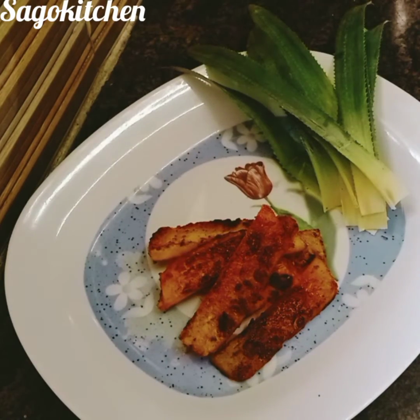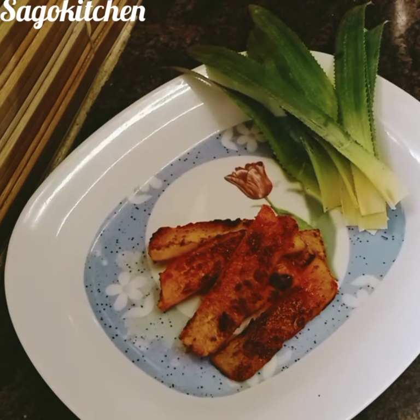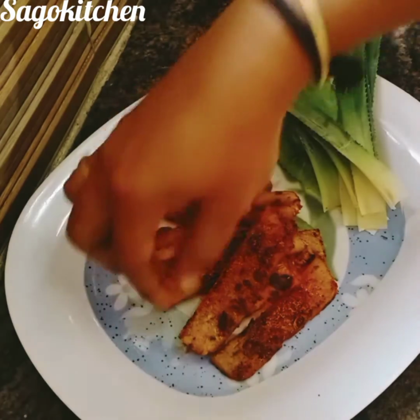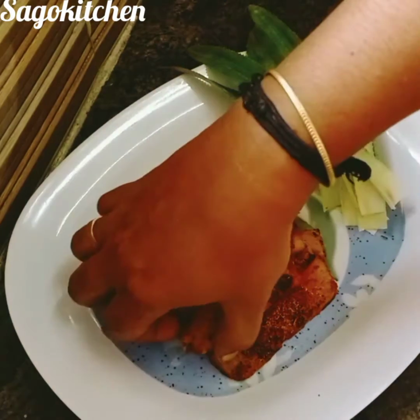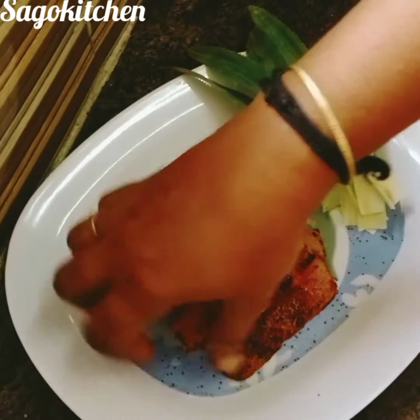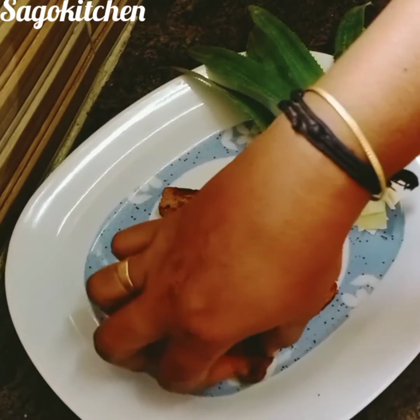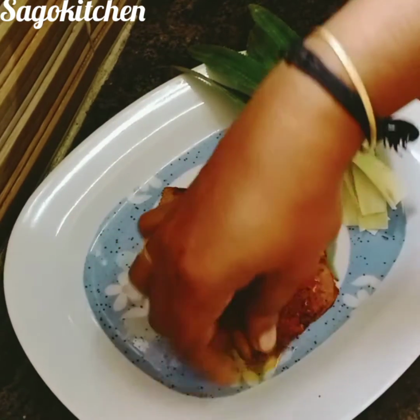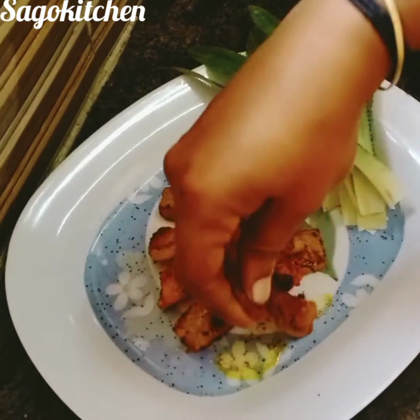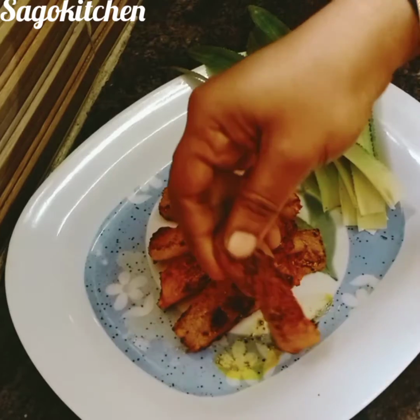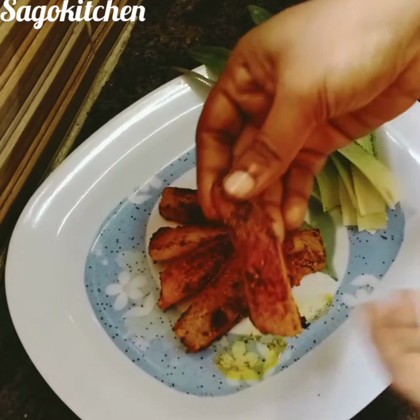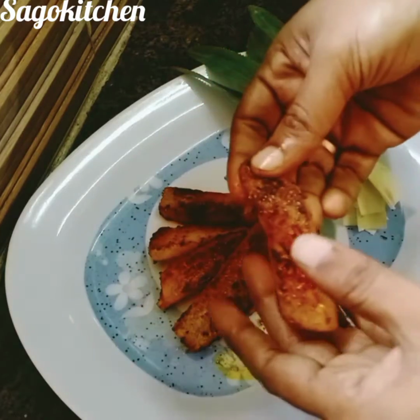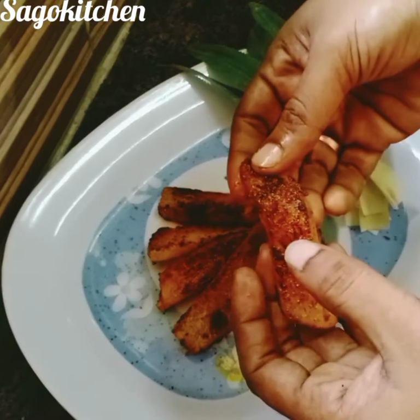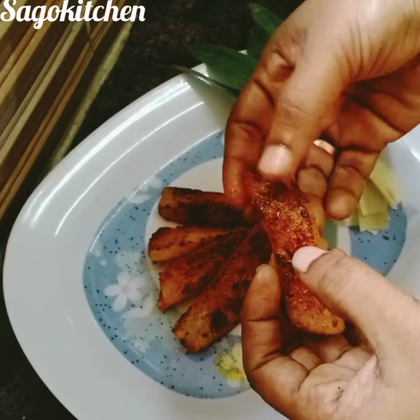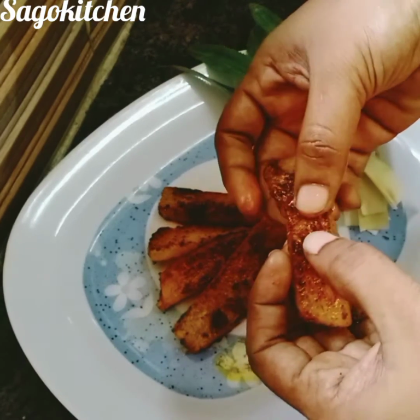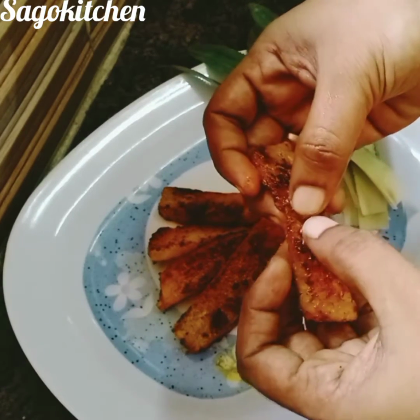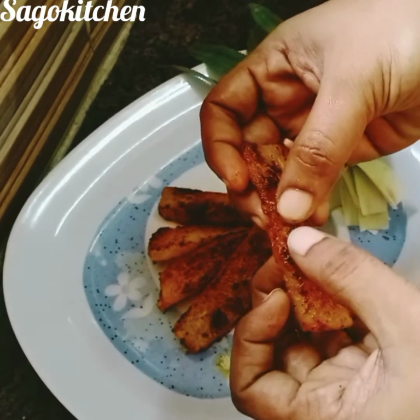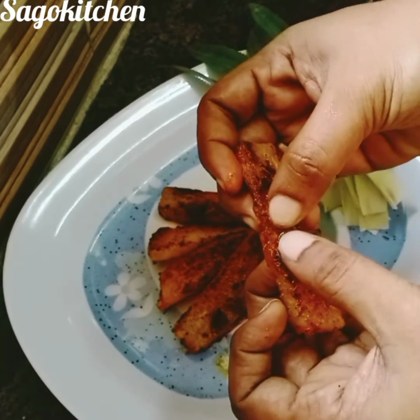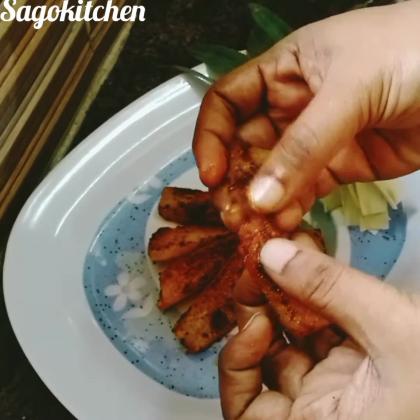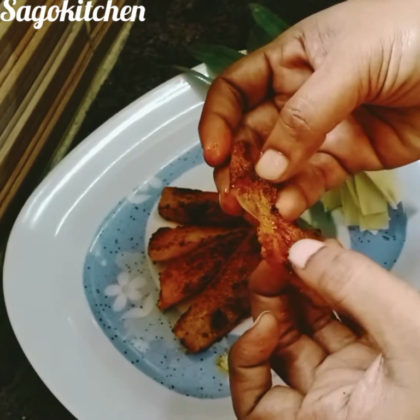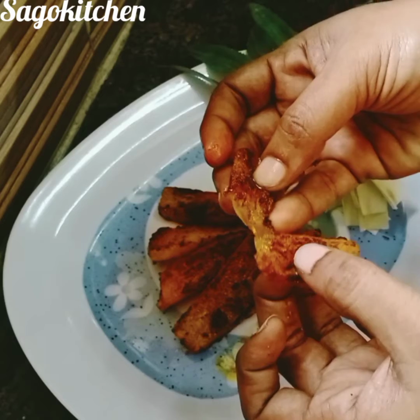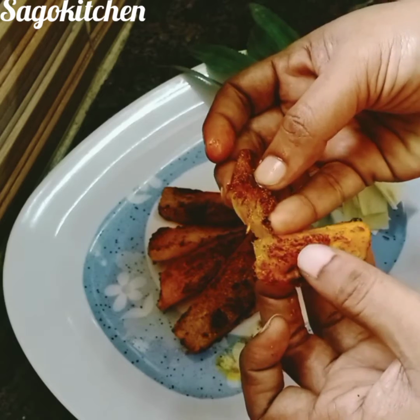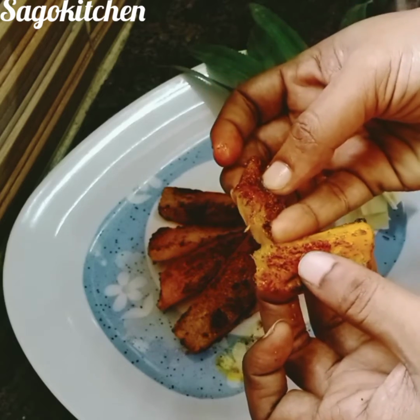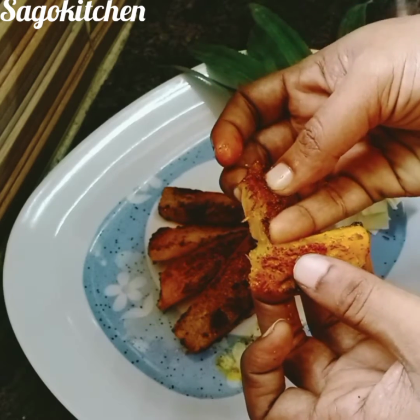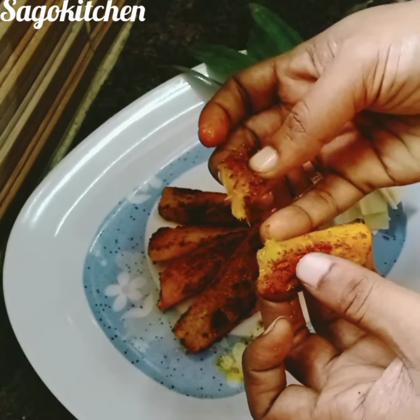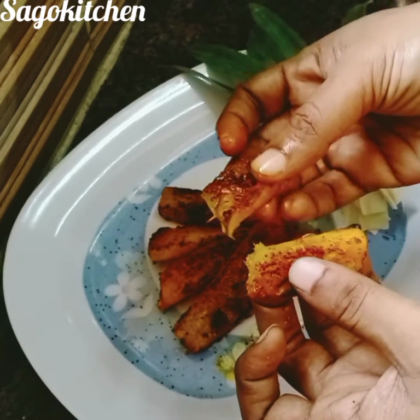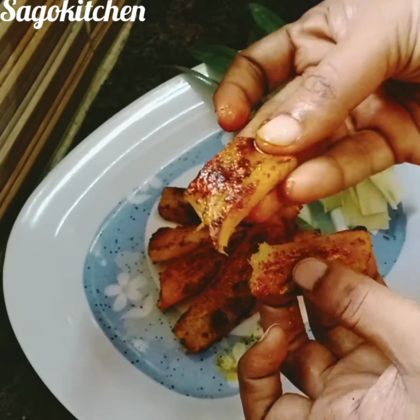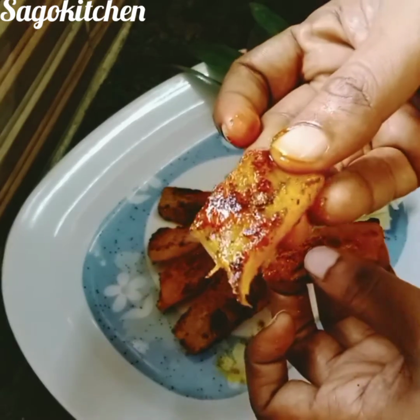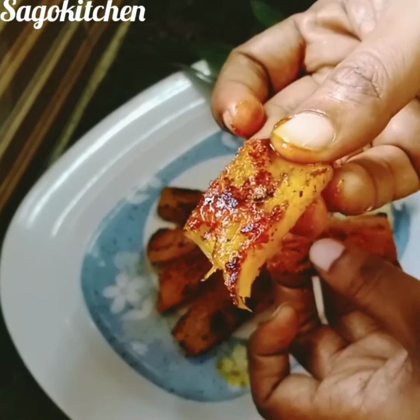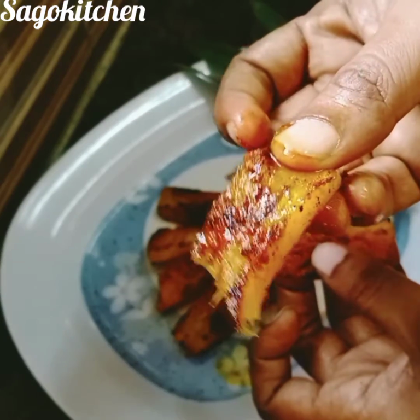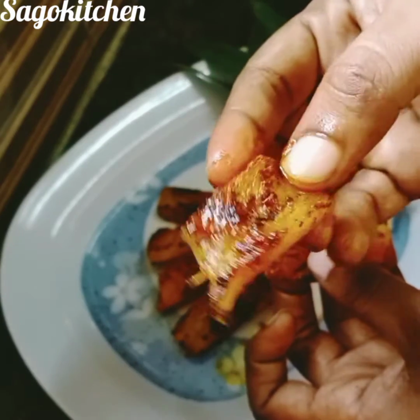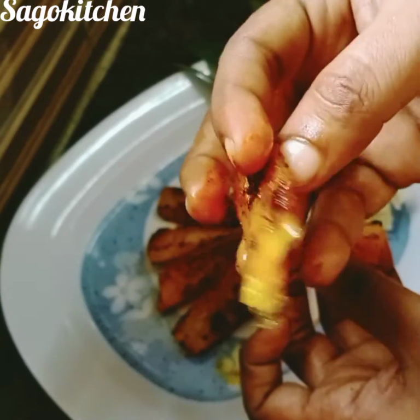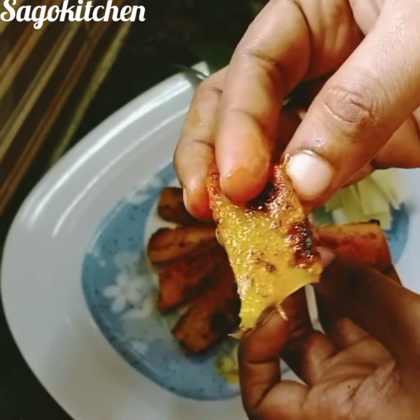If you want to see my channel for the first time, subscribe and click the bell icon. That will notify you of the latest videos. Let's see how this grilled pineapple recipe will be done.